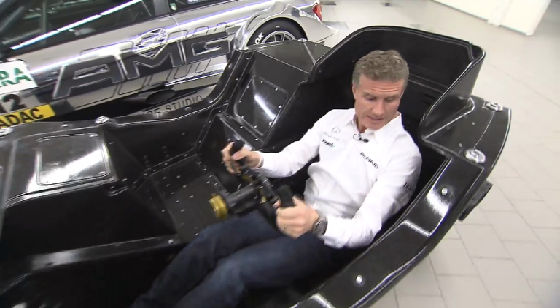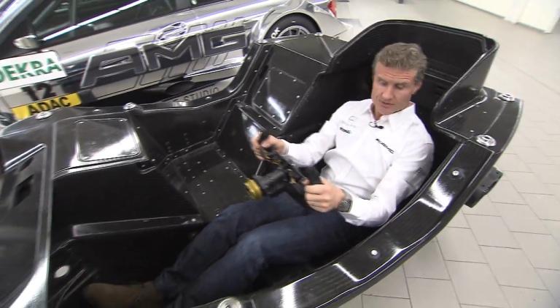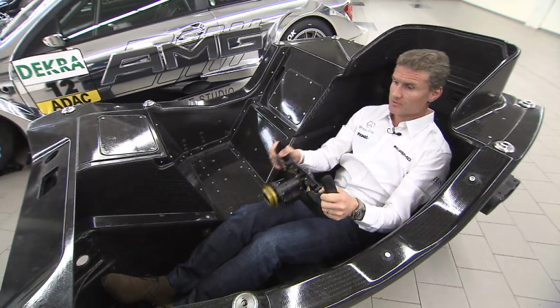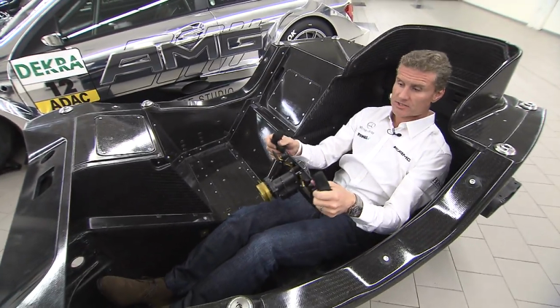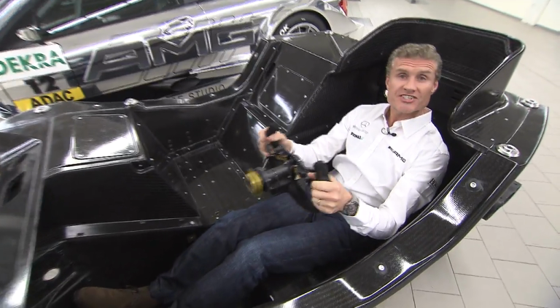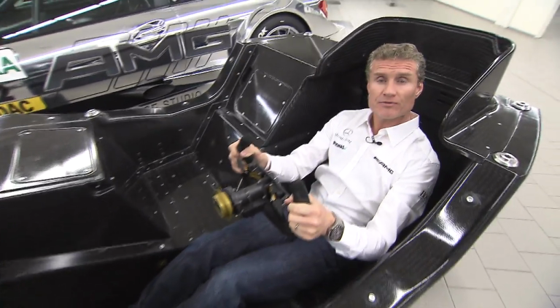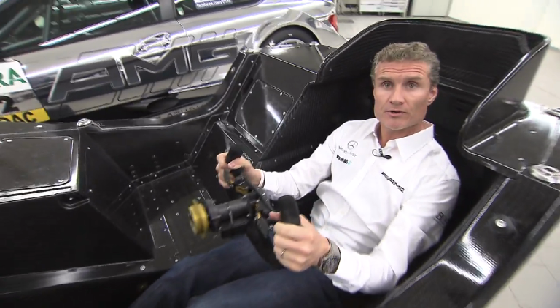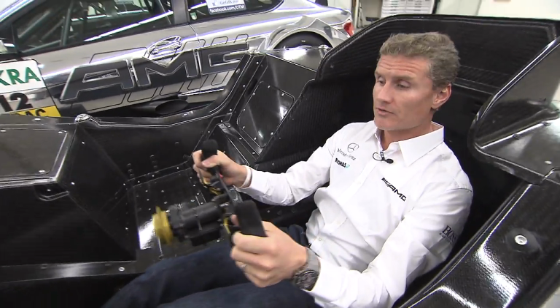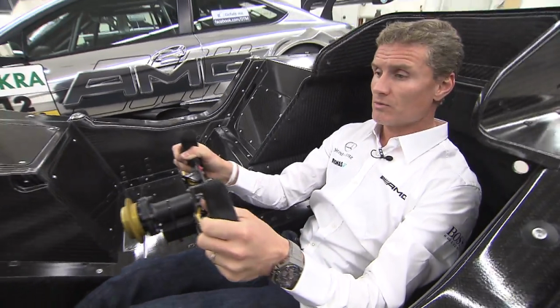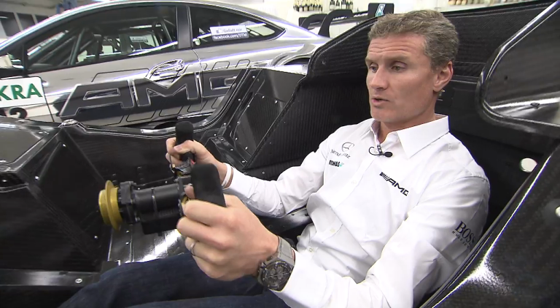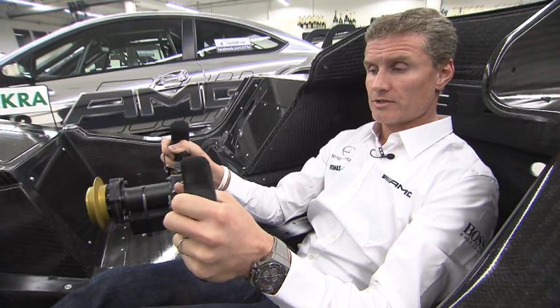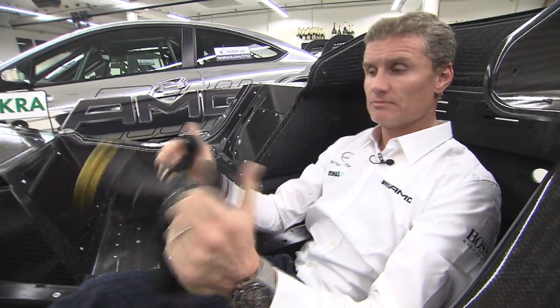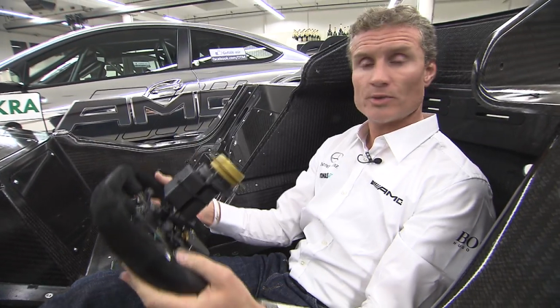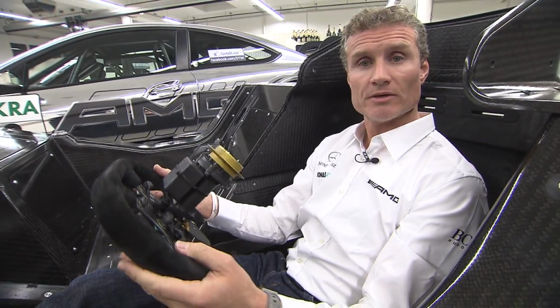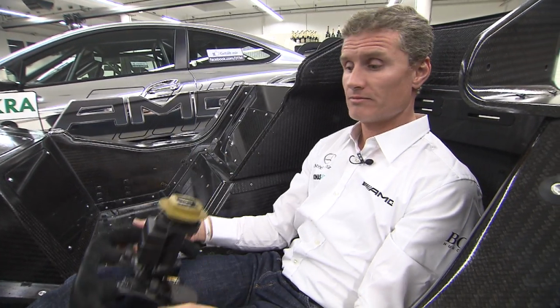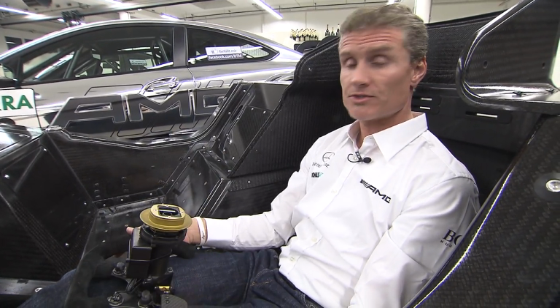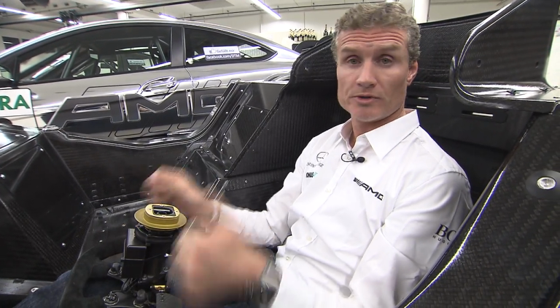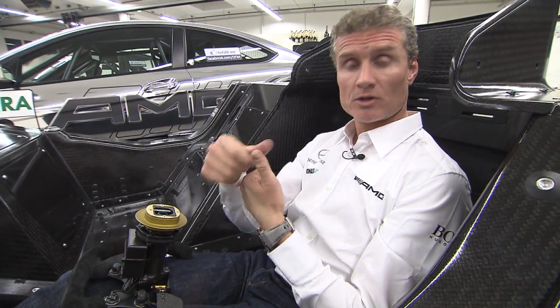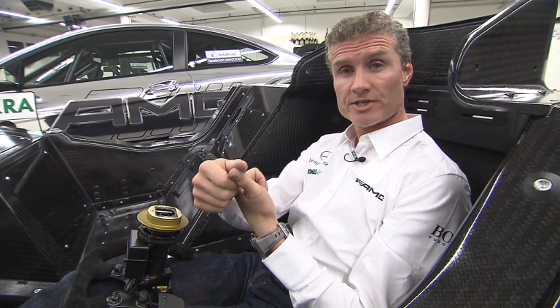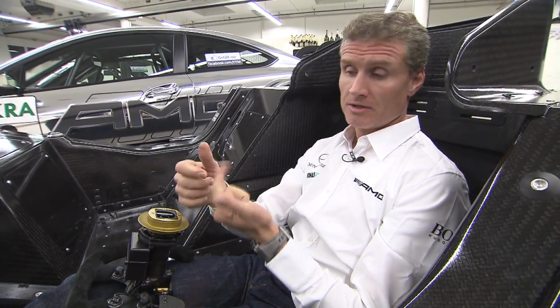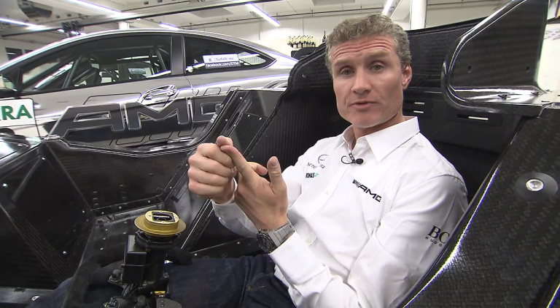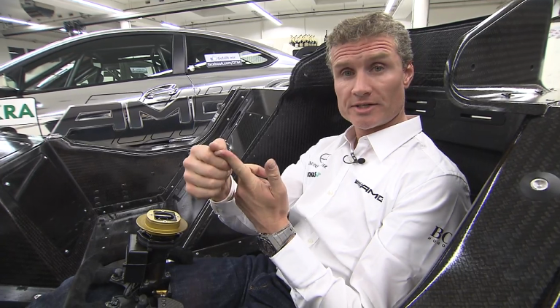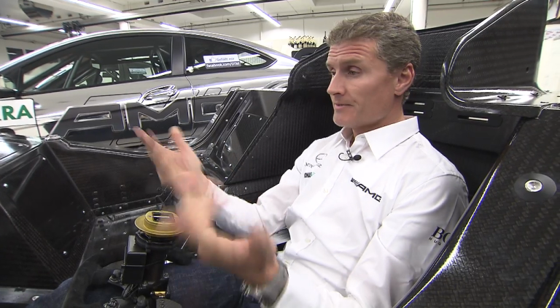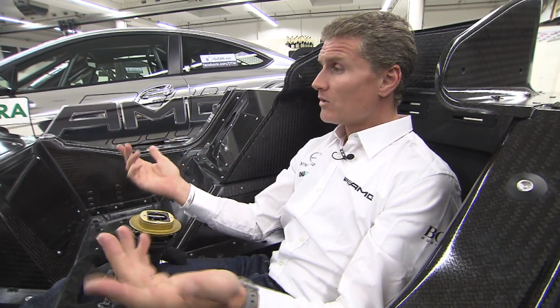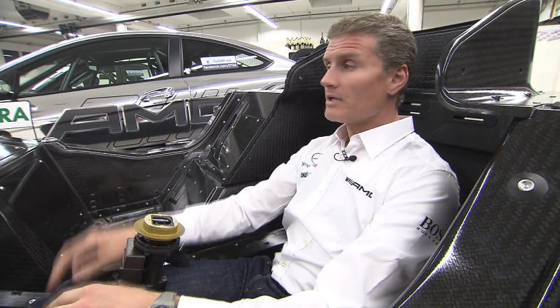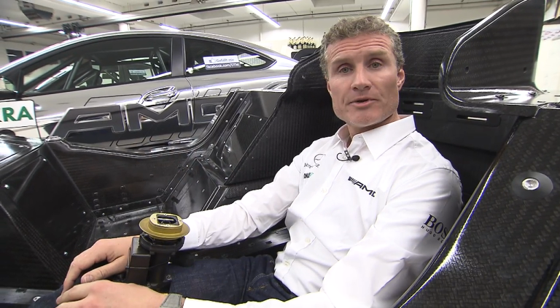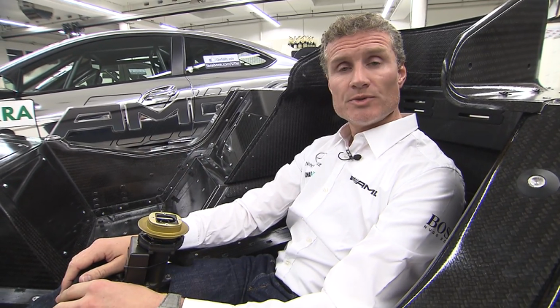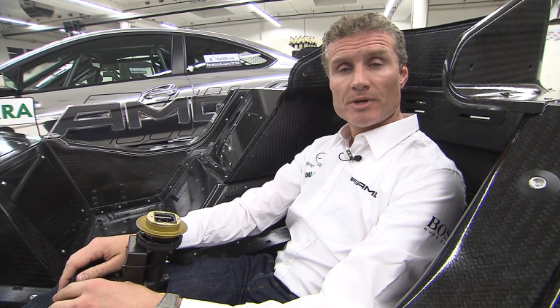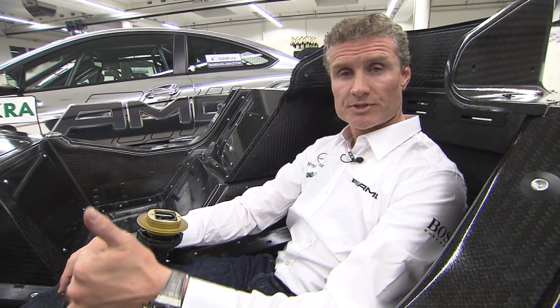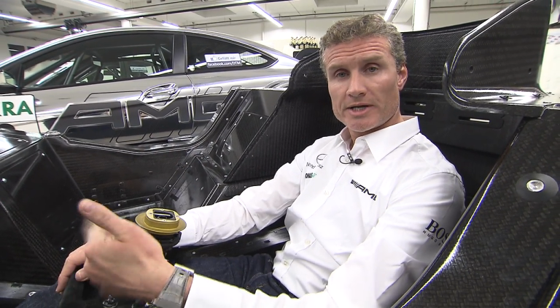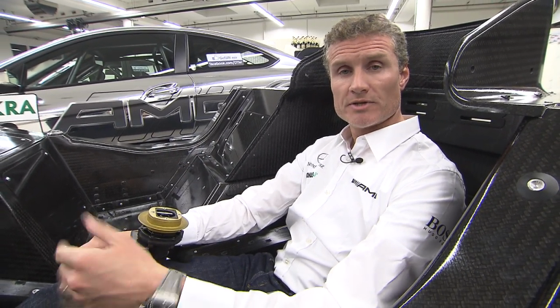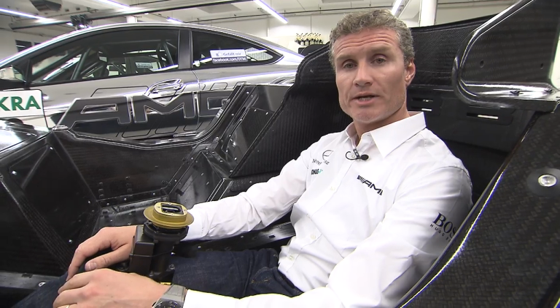This makes DTM the safest form of touring car racing without question. So, 2012 promises to promote closer racing, safer racing, and all in all a collaboration between the three manufacturers: Mercedes-Benz, BMW, and Audi.